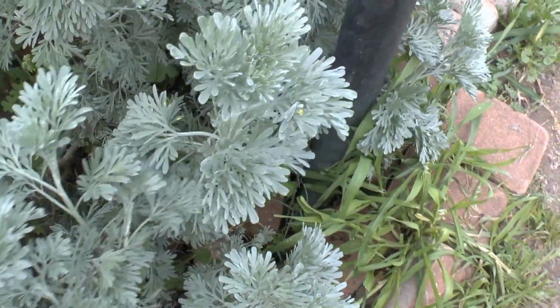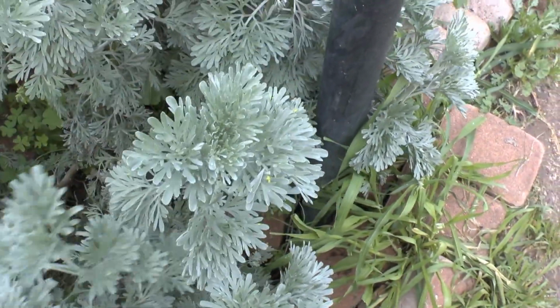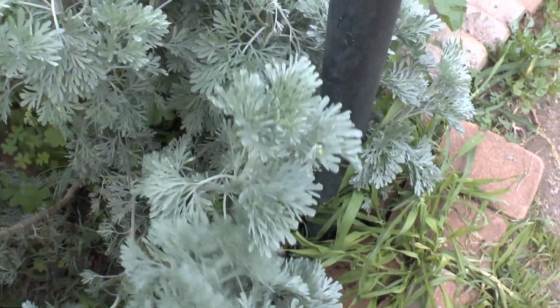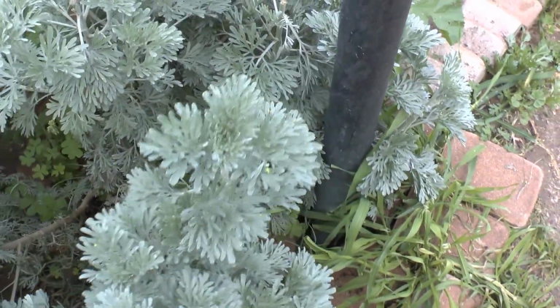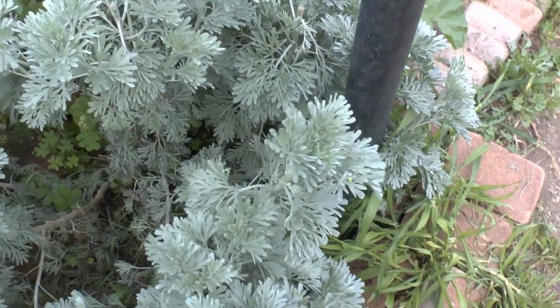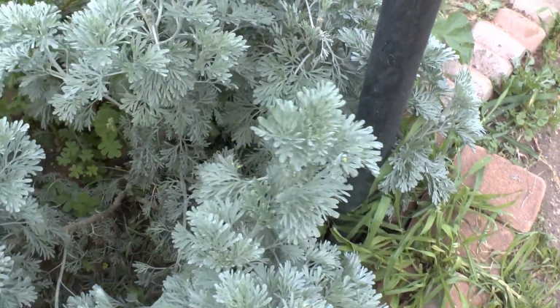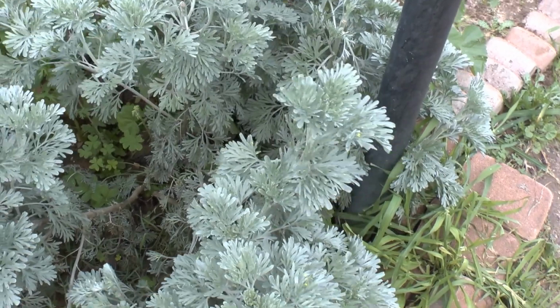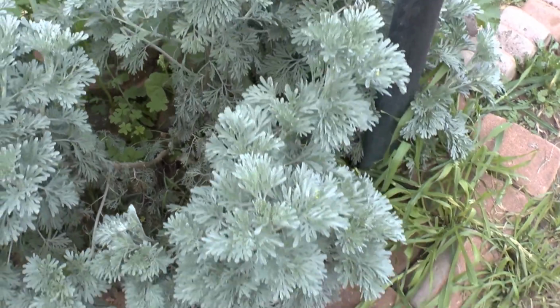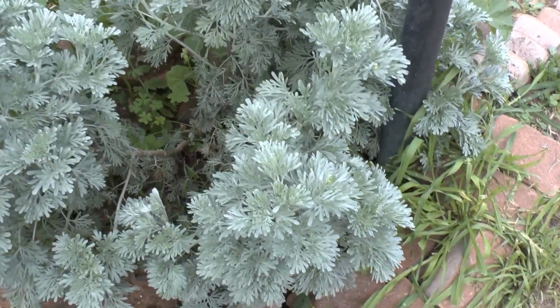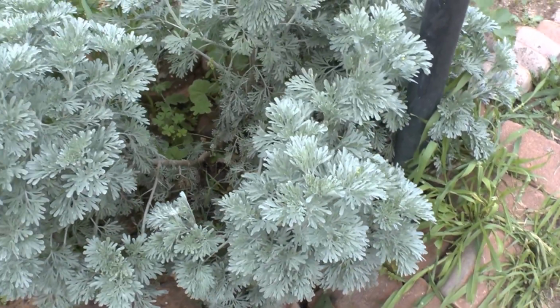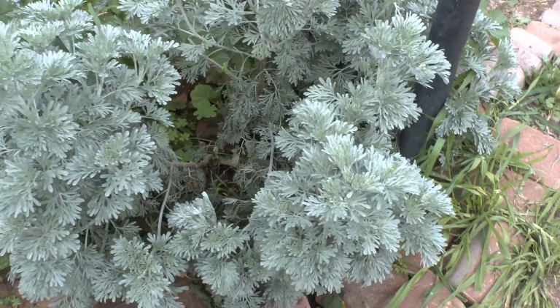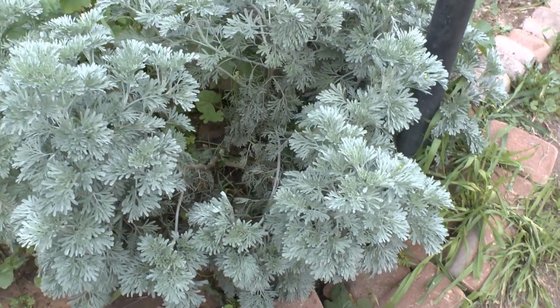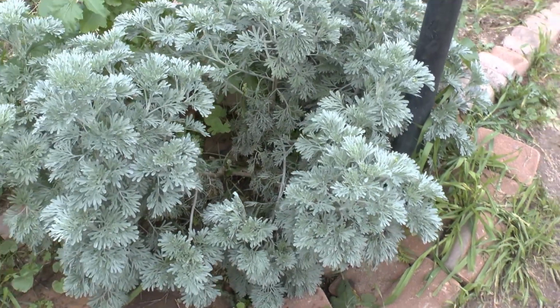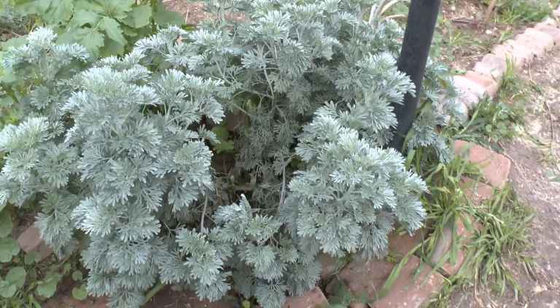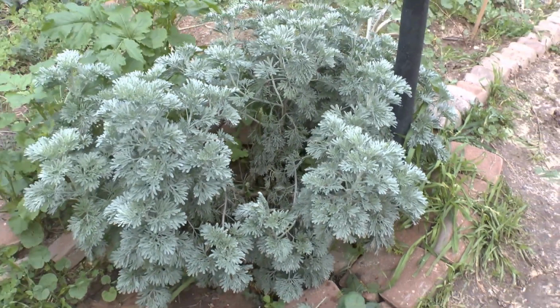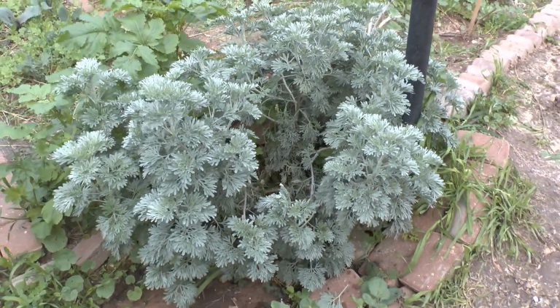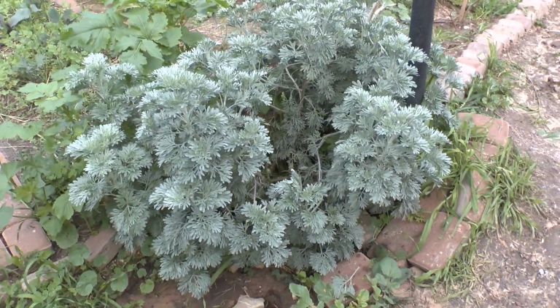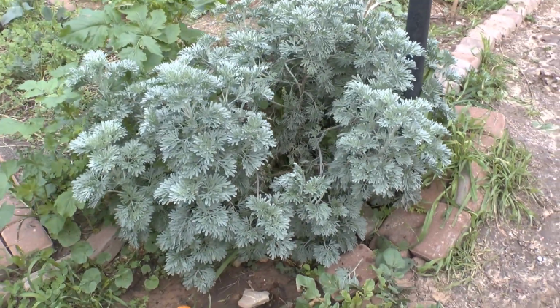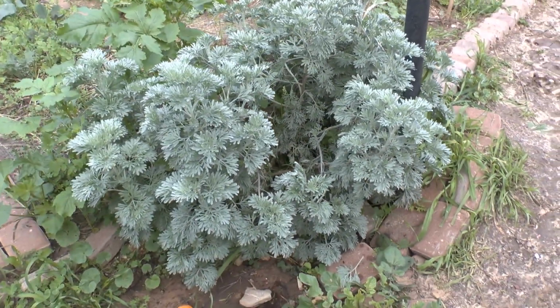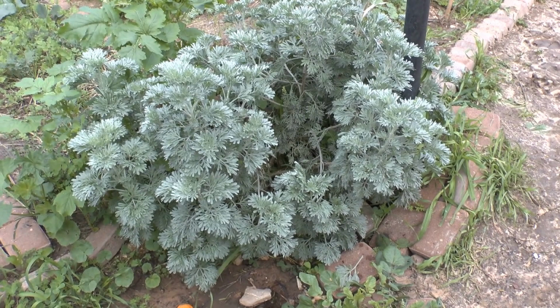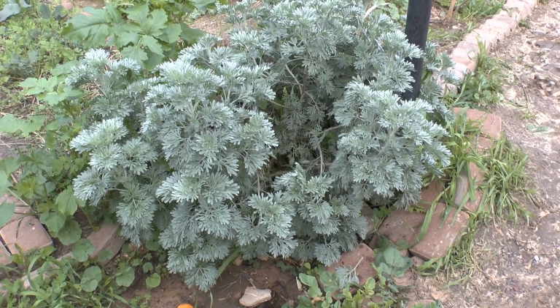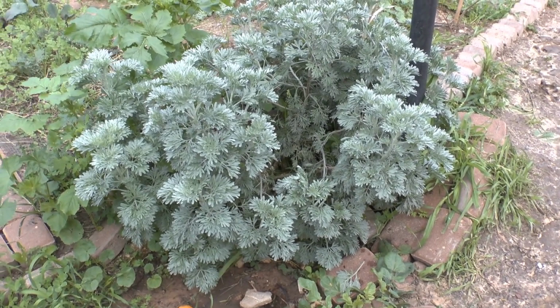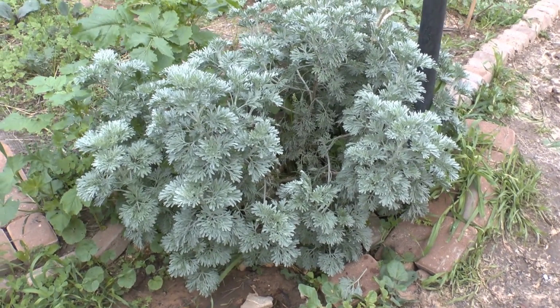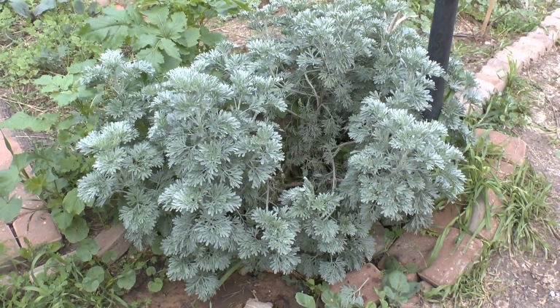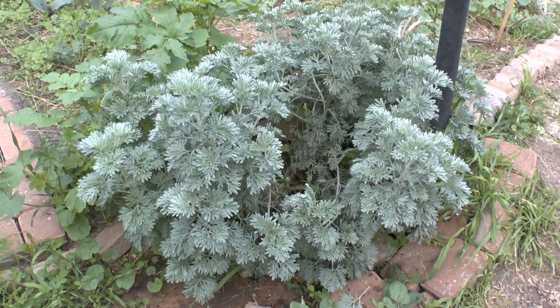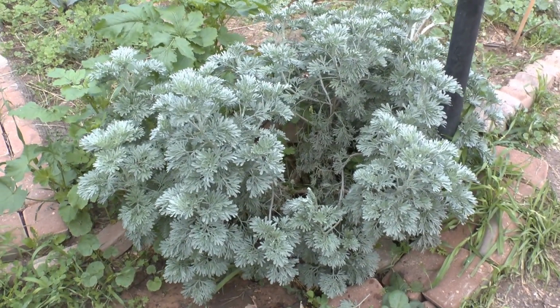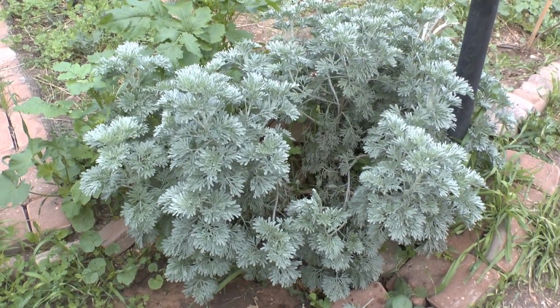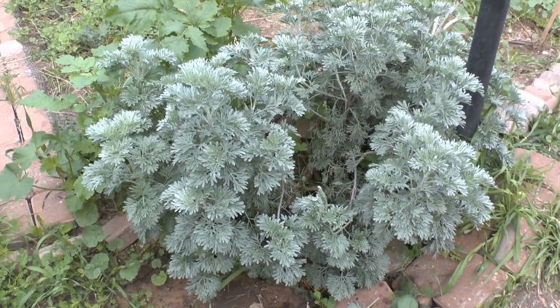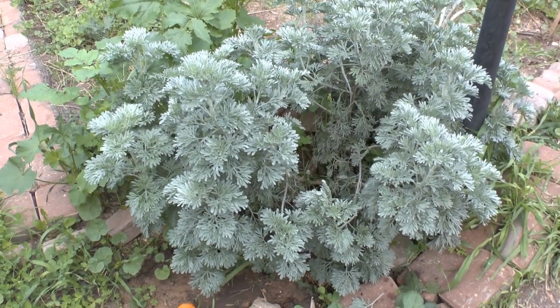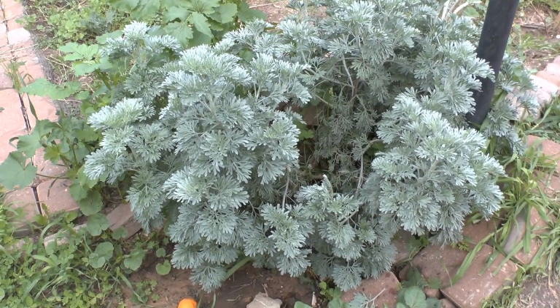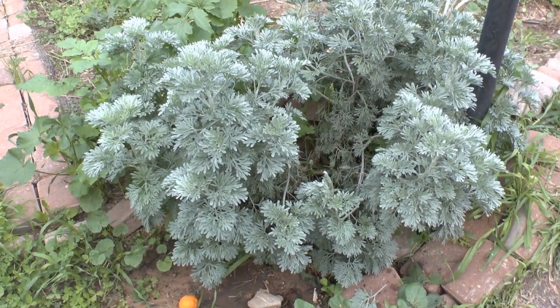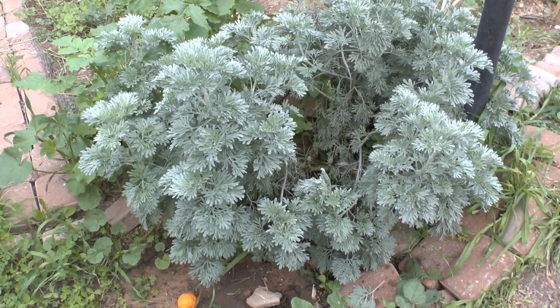Very beautiful plants — and that's all. Here I will show you all the plants. Don't forget to subscribe, like, and visit our website at growplants.org.